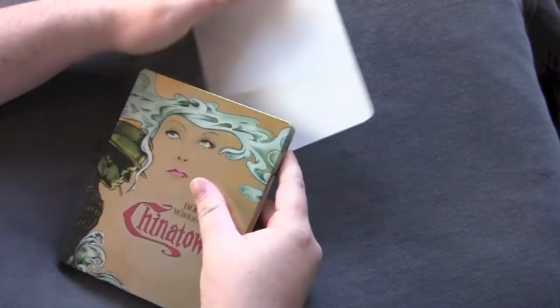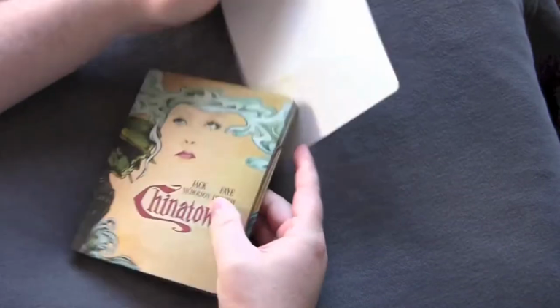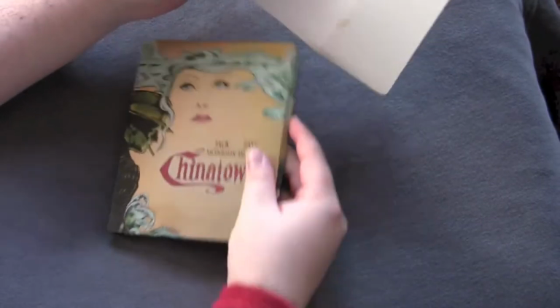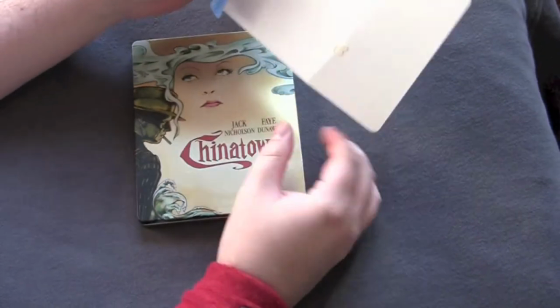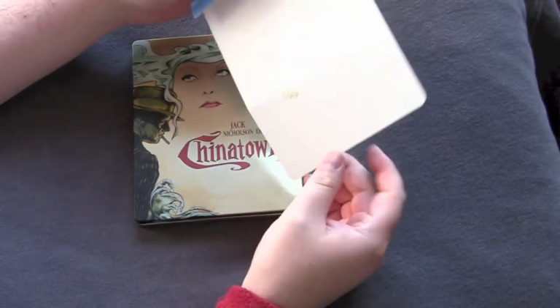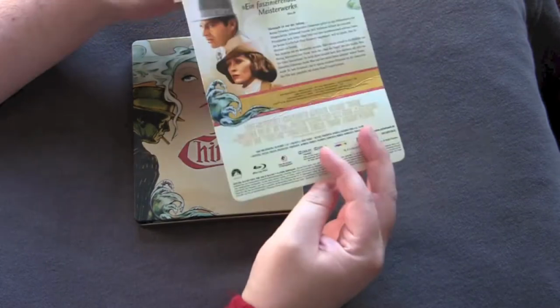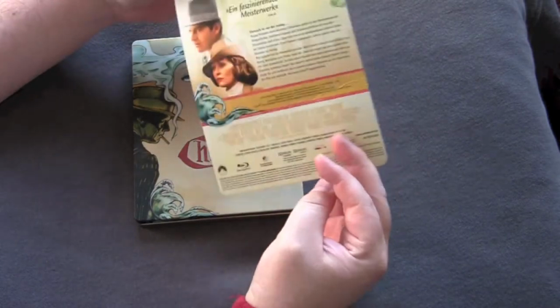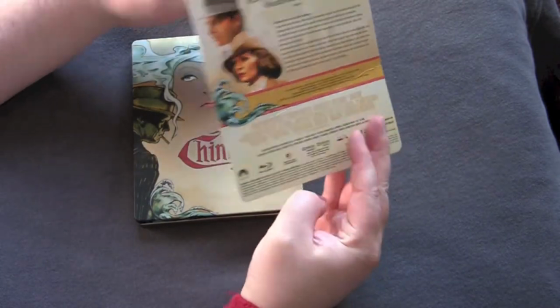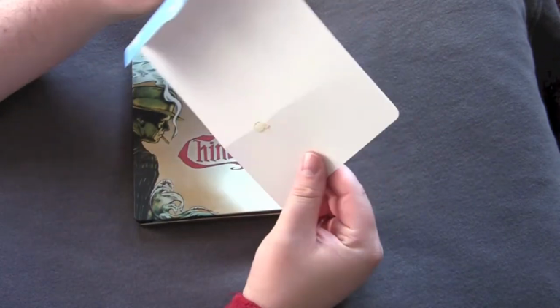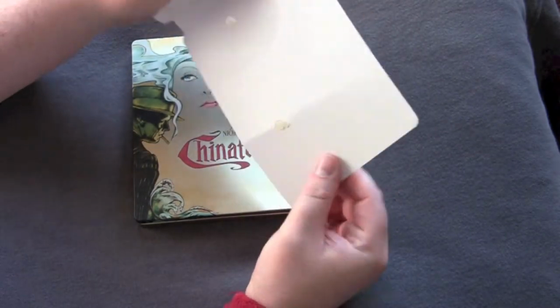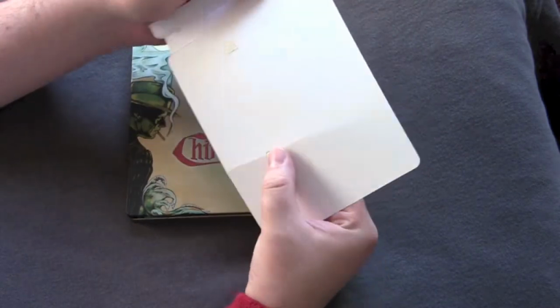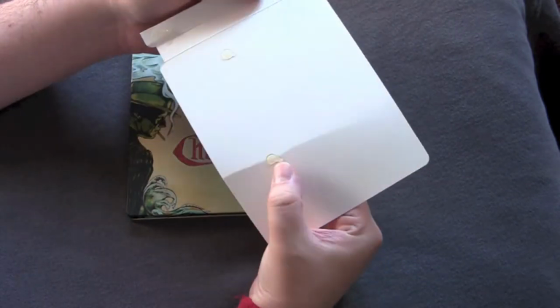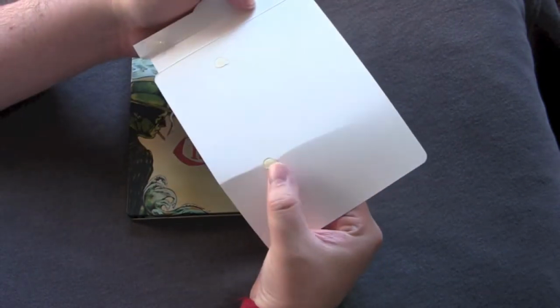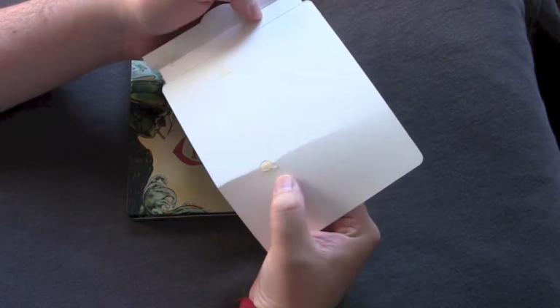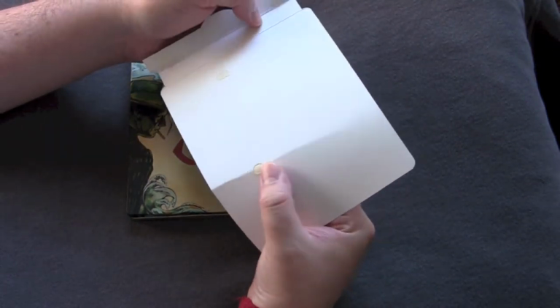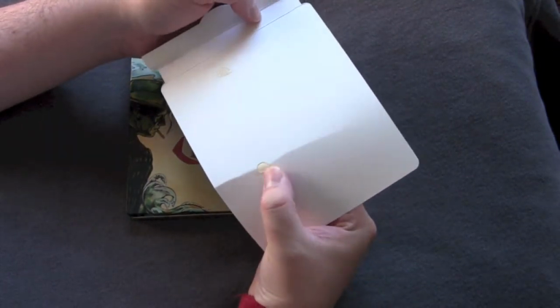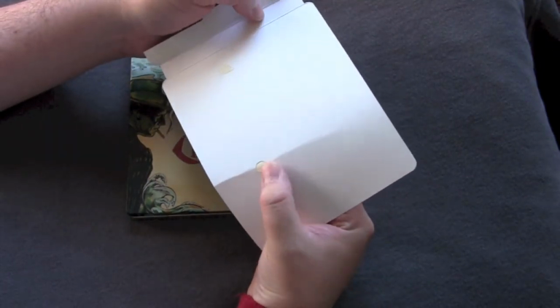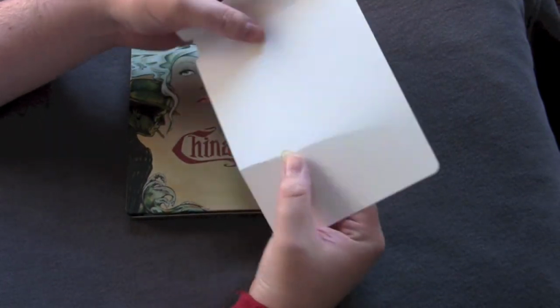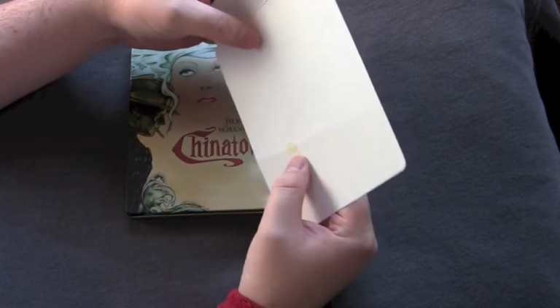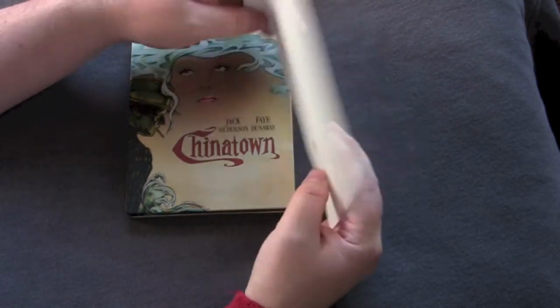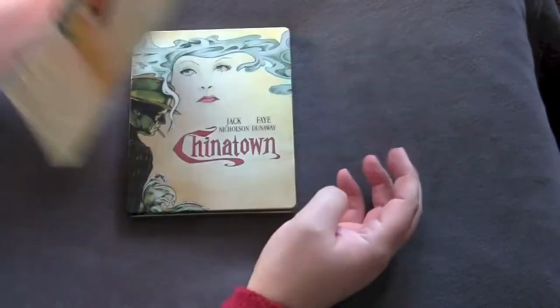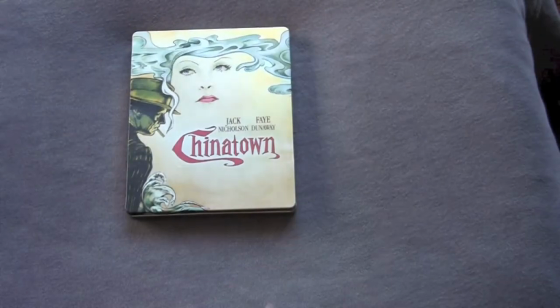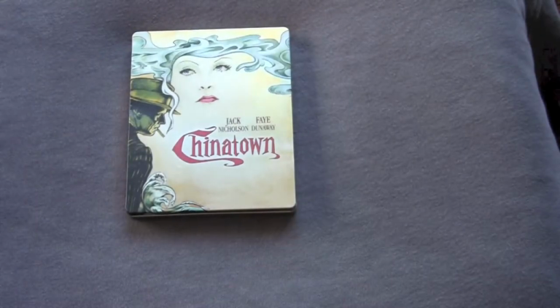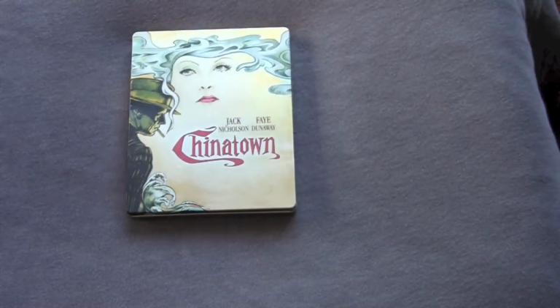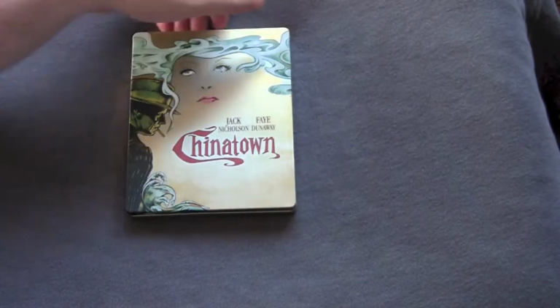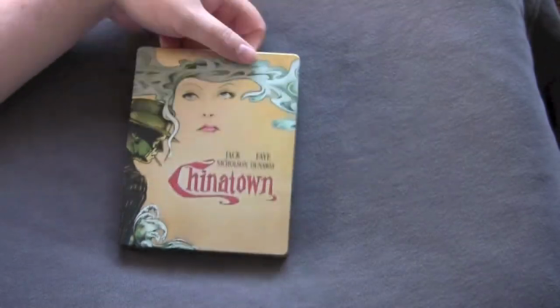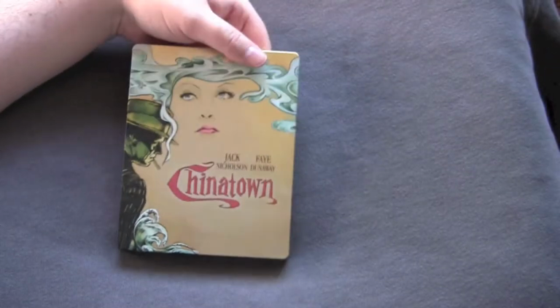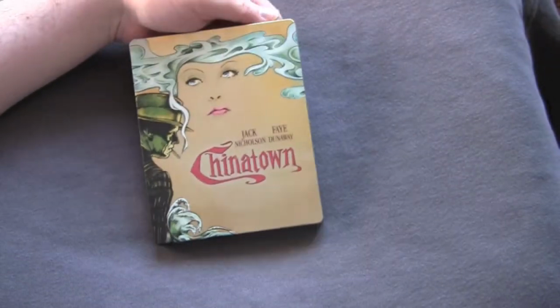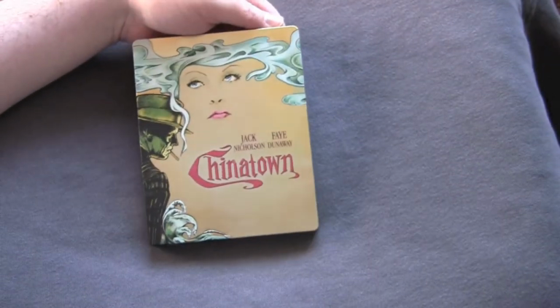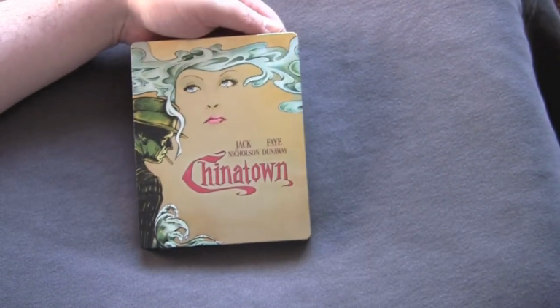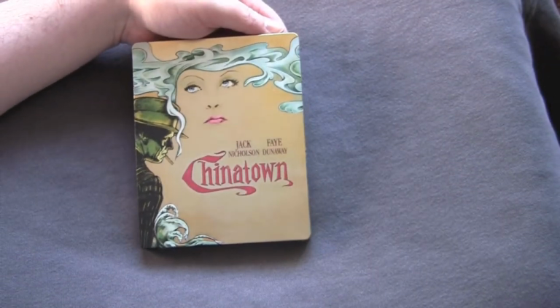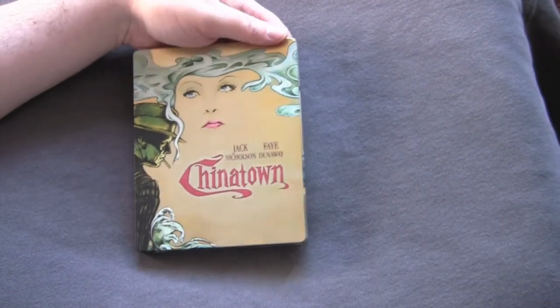Shrink wrap off, cardboard off. Has some real sticky yellowish Crisco type of glue on there. But anyway, finally get down to the nitty gritty with the steelbook here.